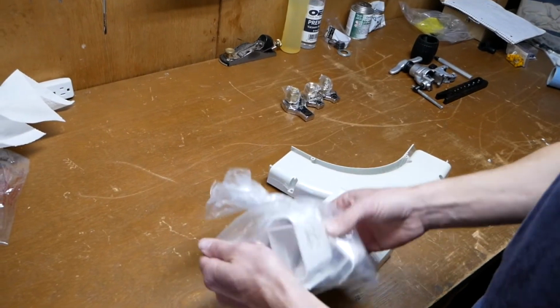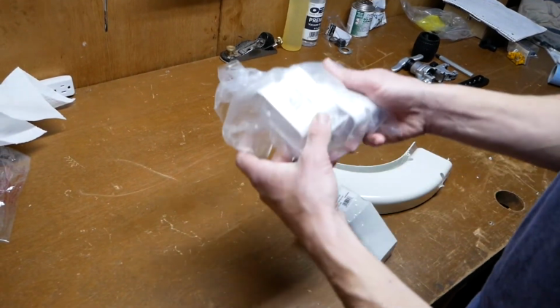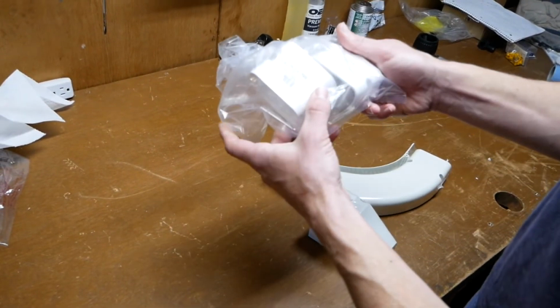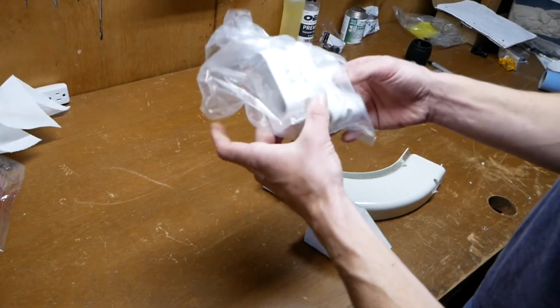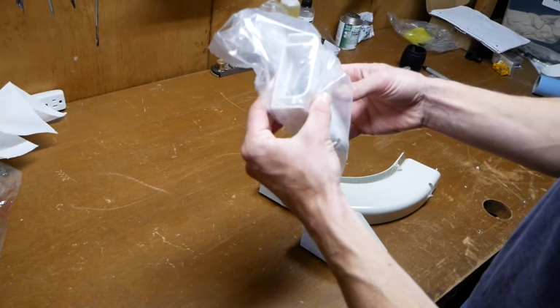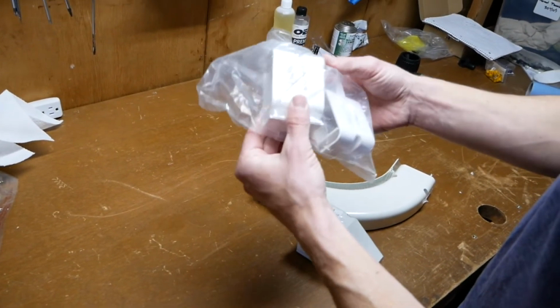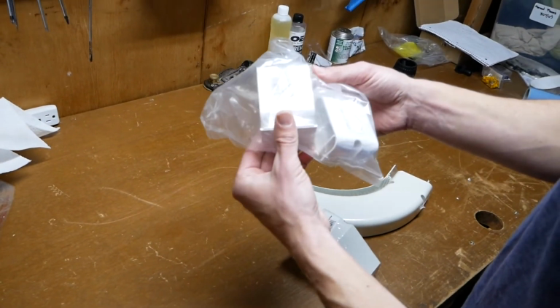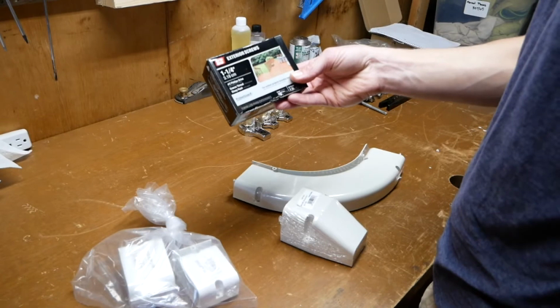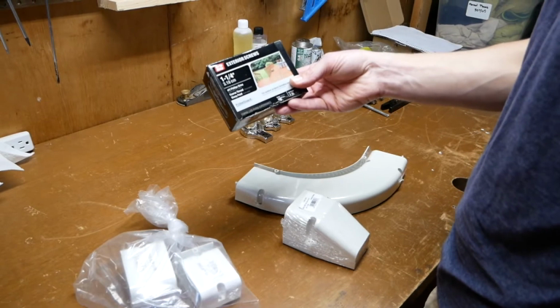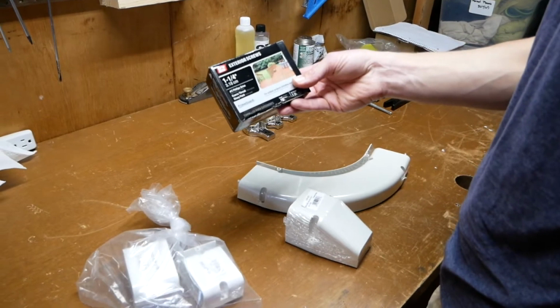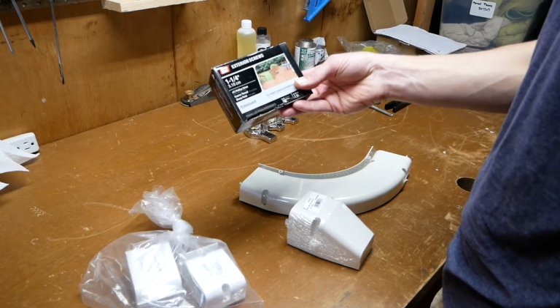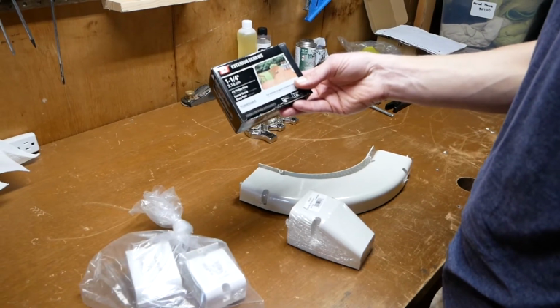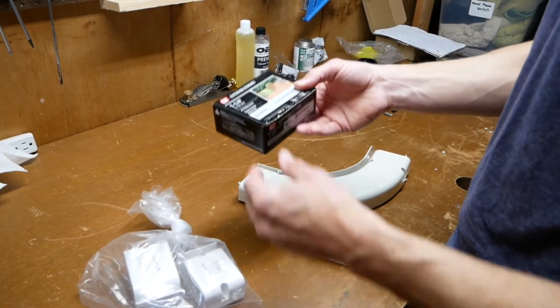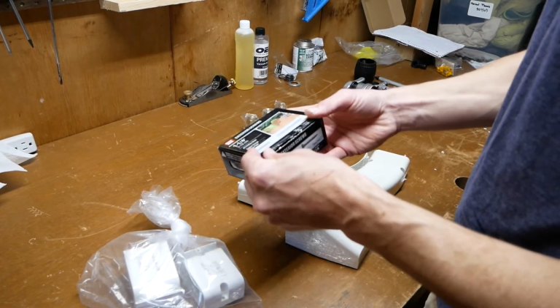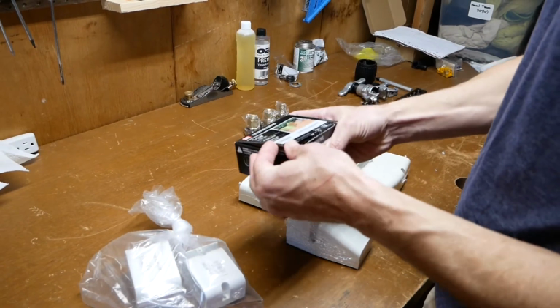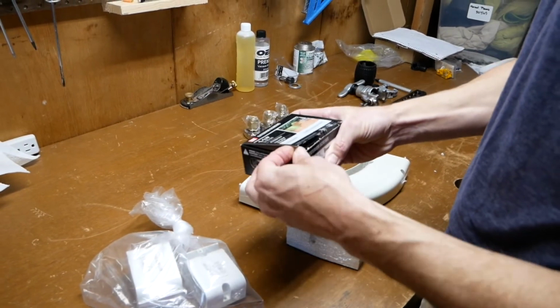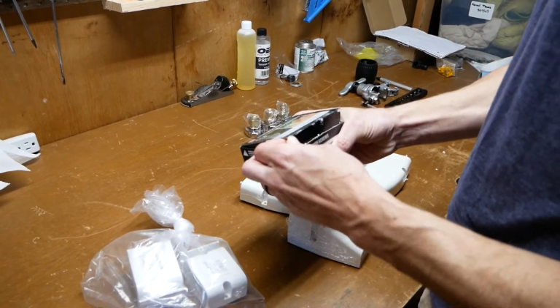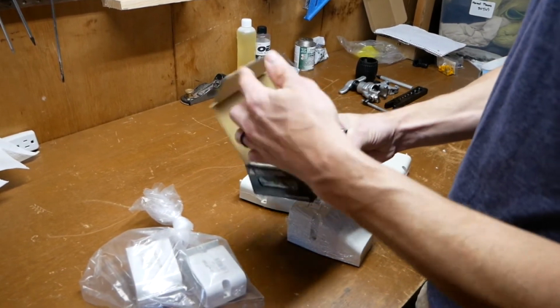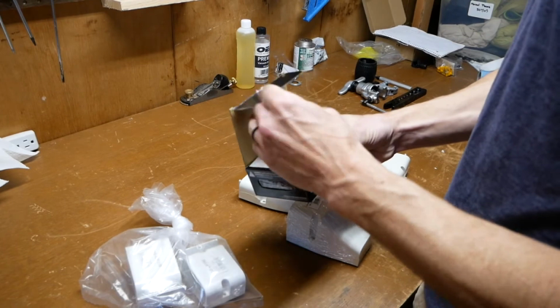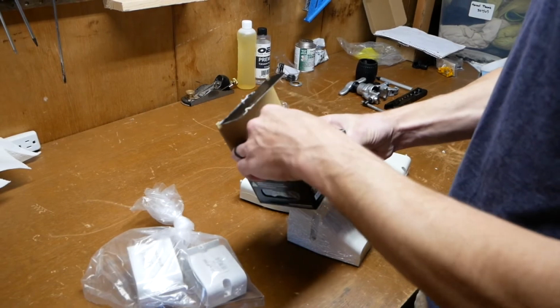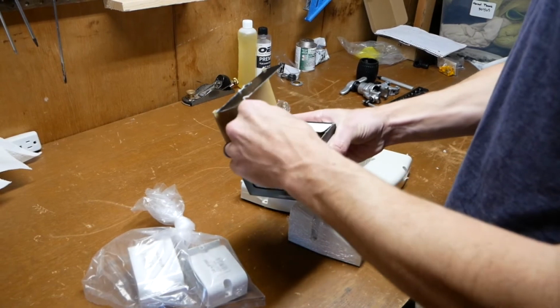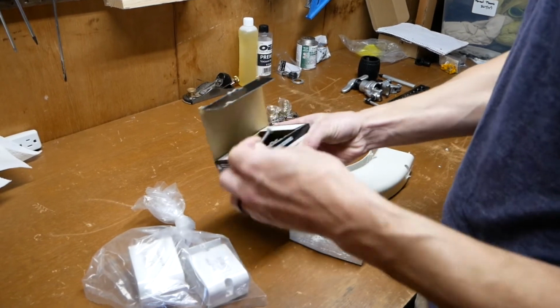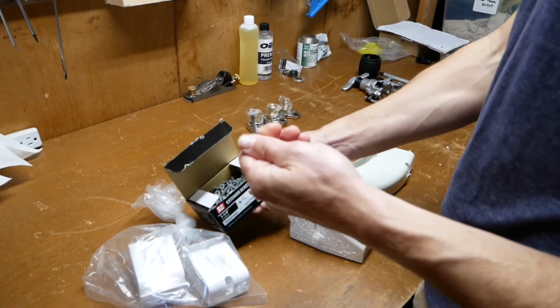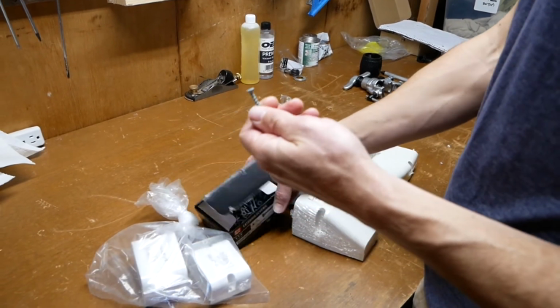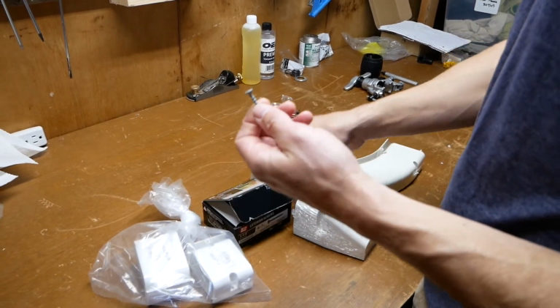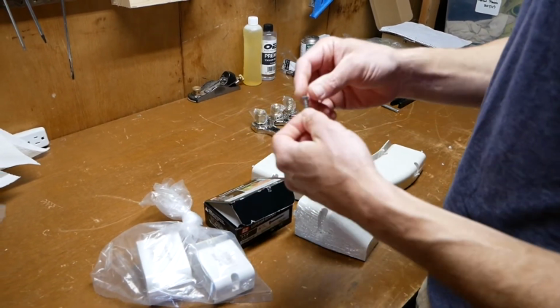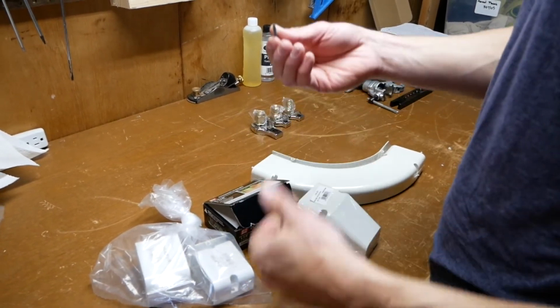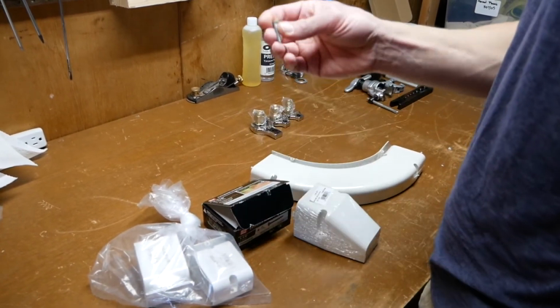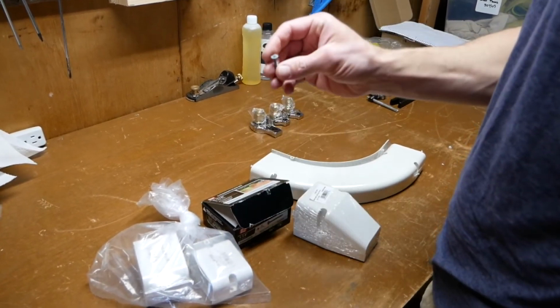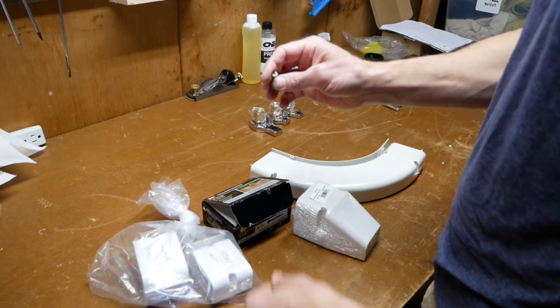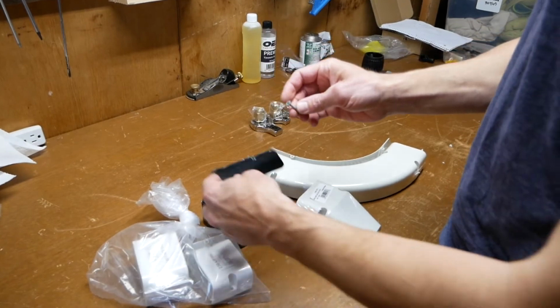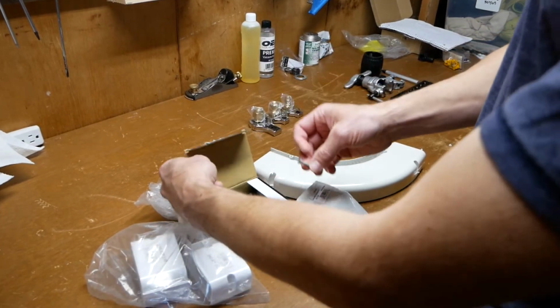These are just the straight connectors. These are 1¼-inch screws for outdoor projects to put this stuff up — it would be better to use stainless steel or even better silicone bronze or something like that.